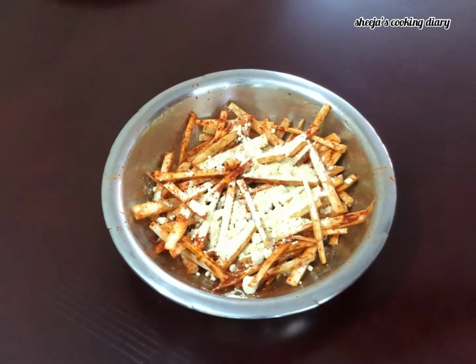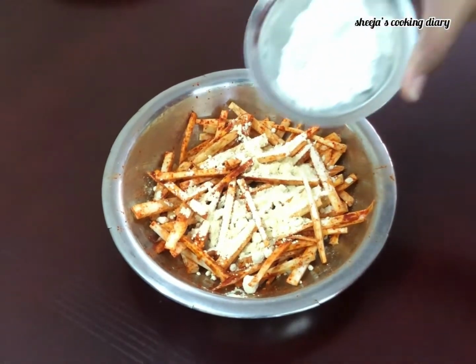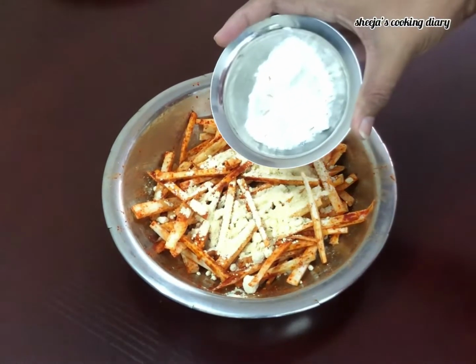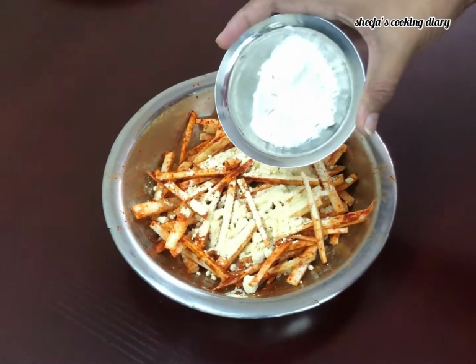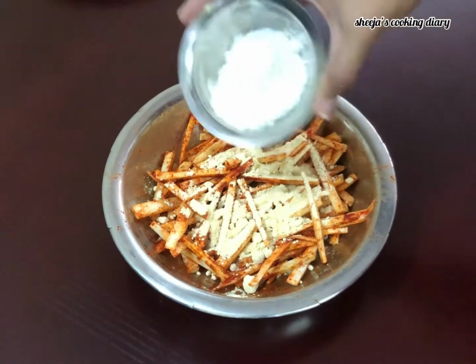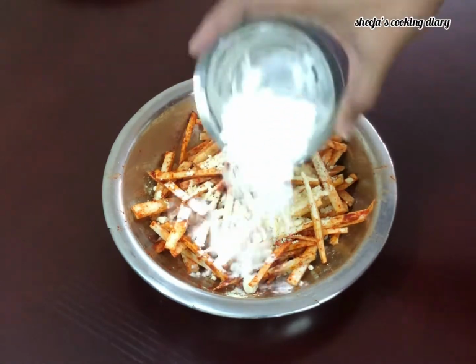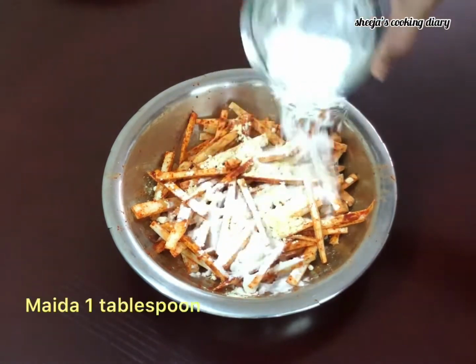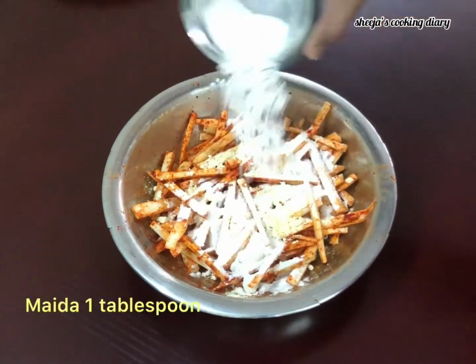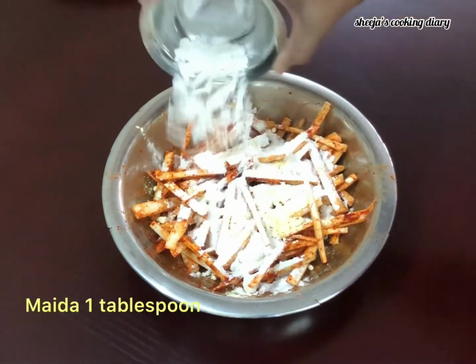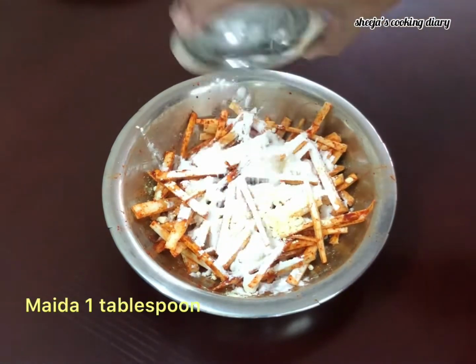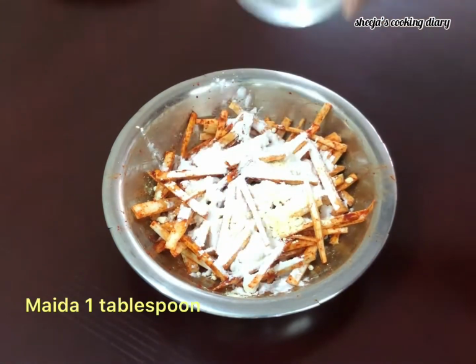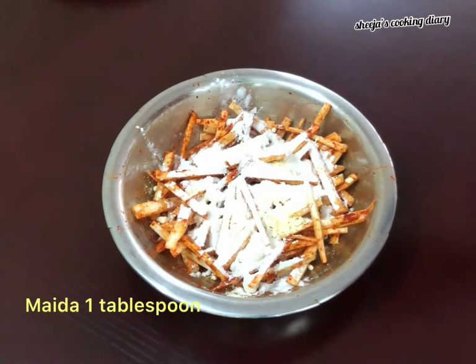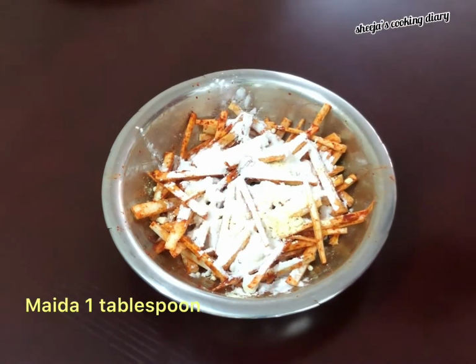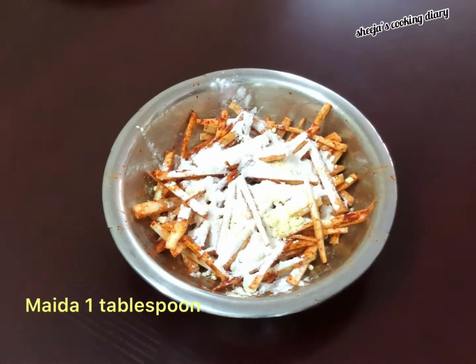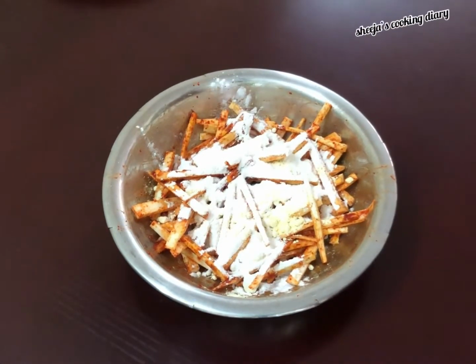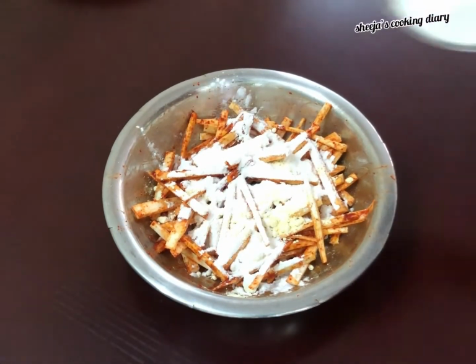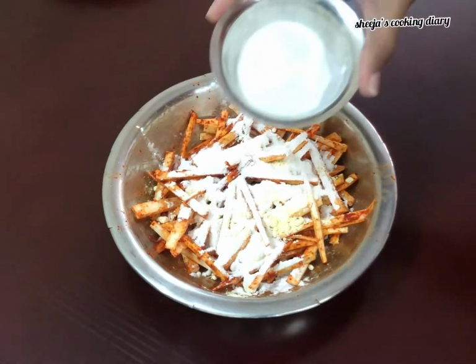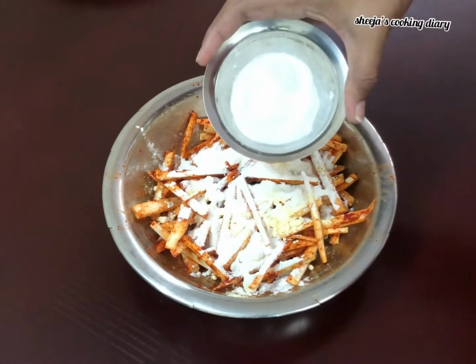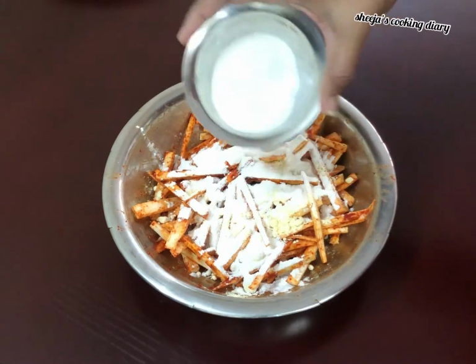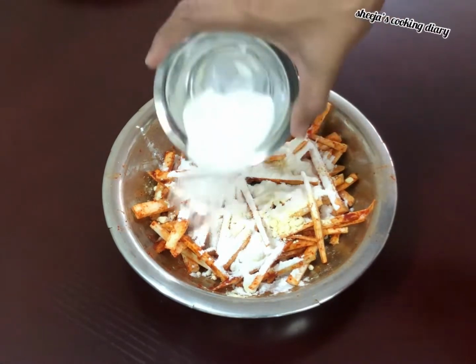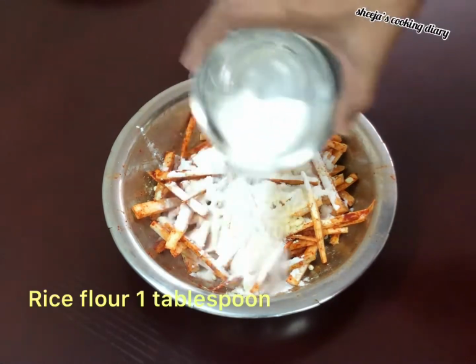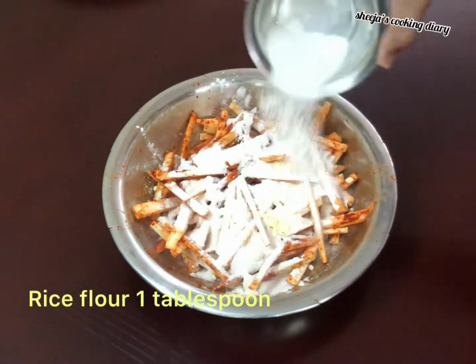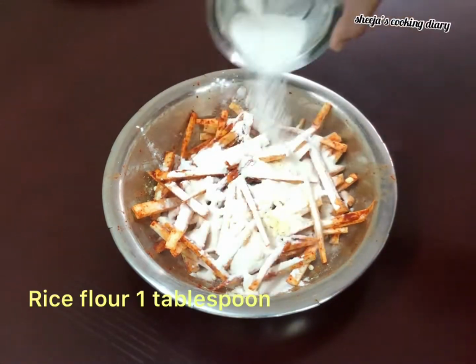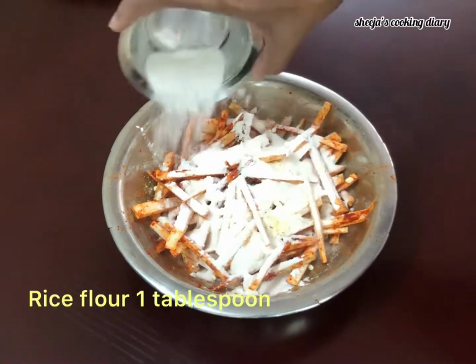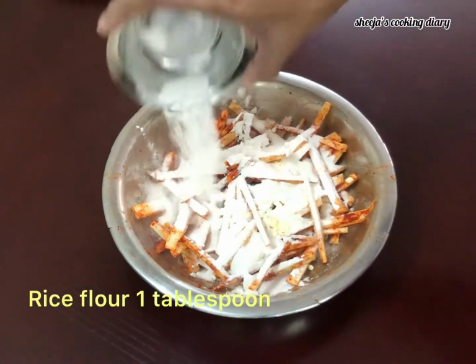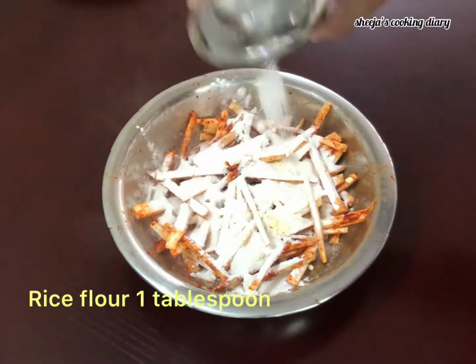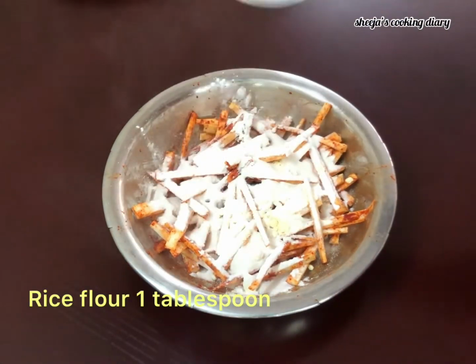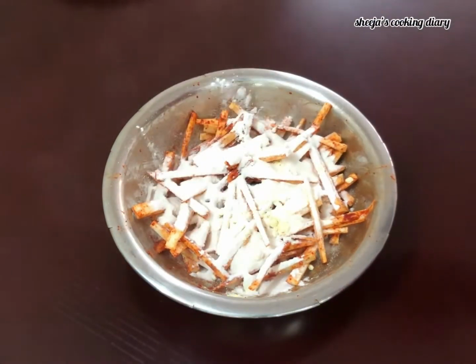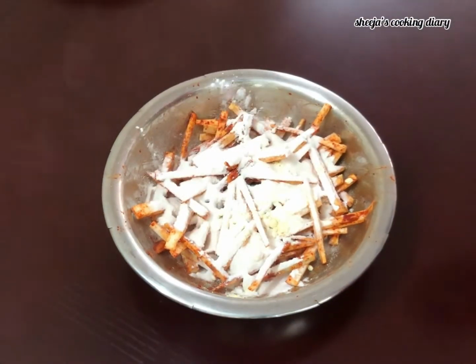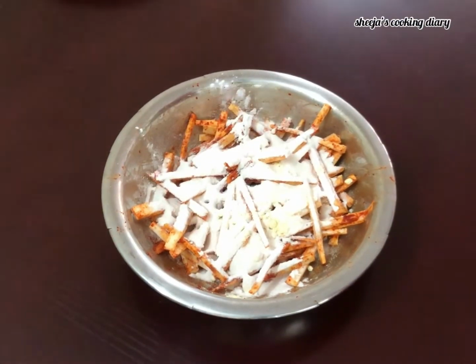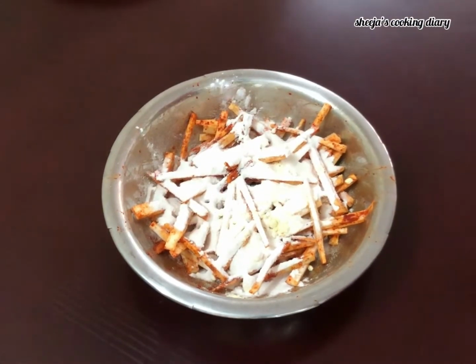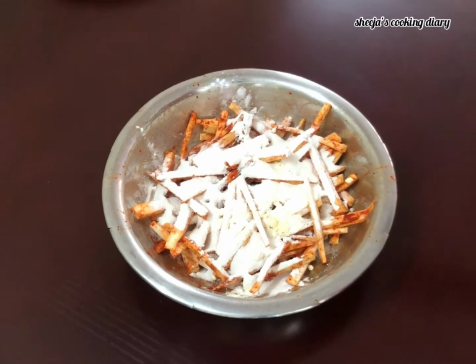Add 1 tbsp of watermelon lime. It will make it very crisp. Add 1 tsp of watermelon lime.